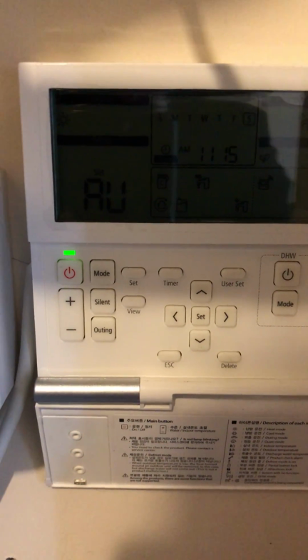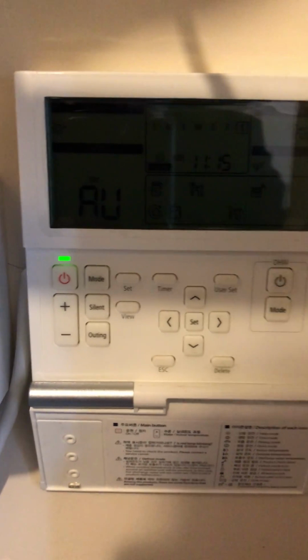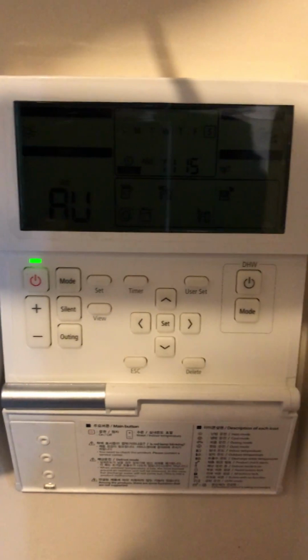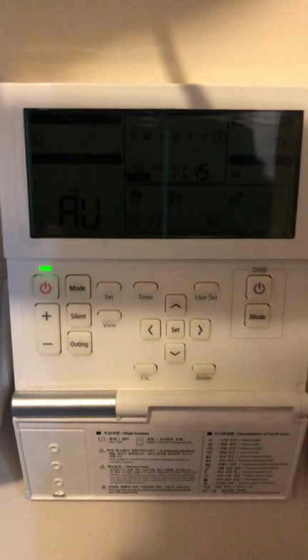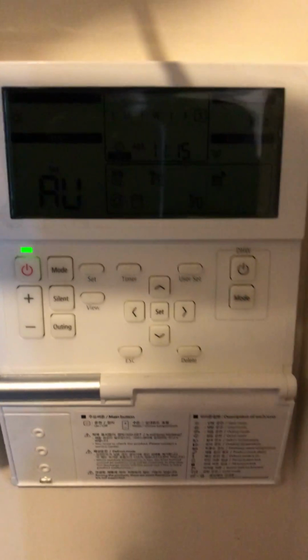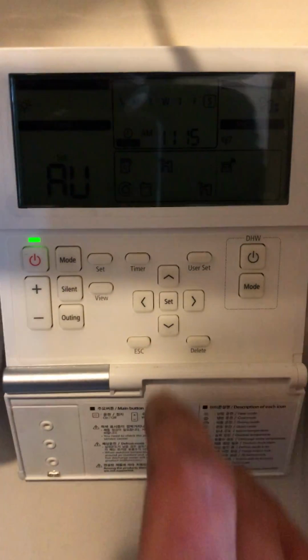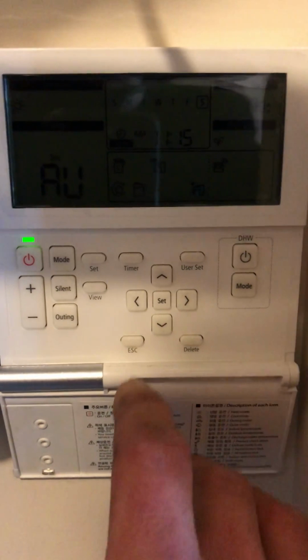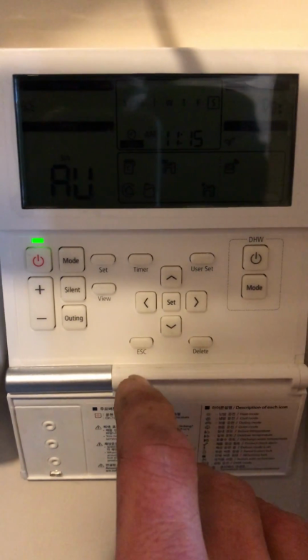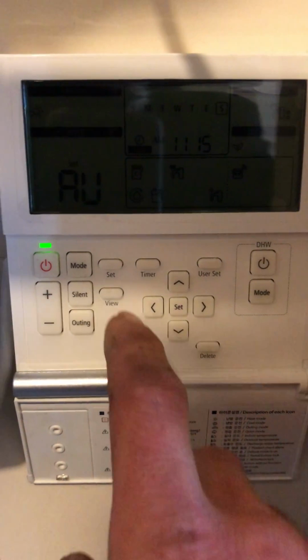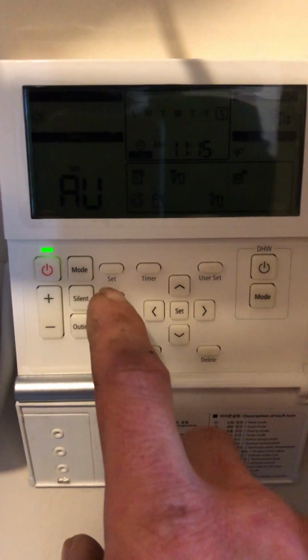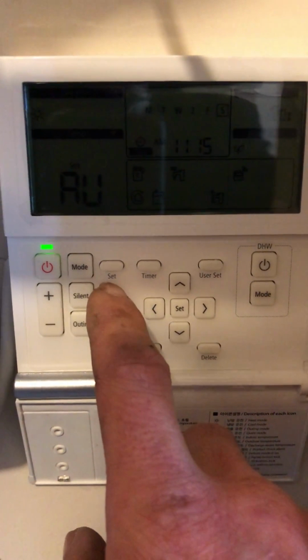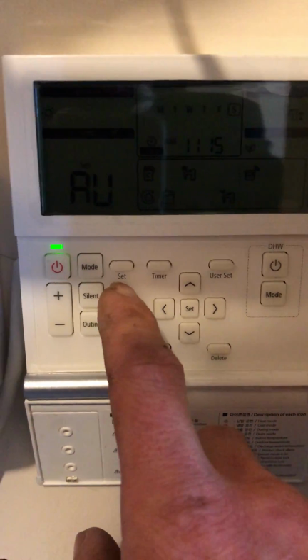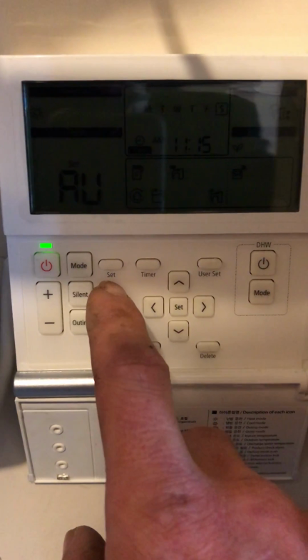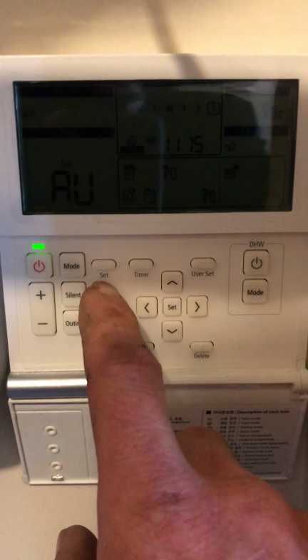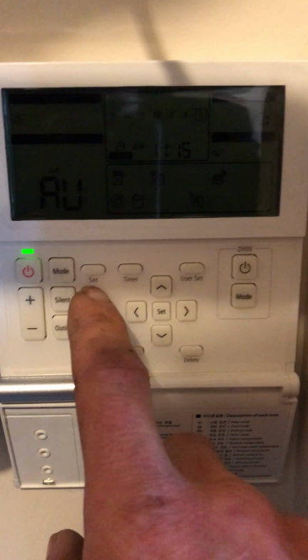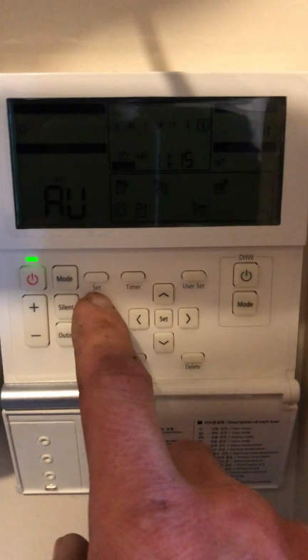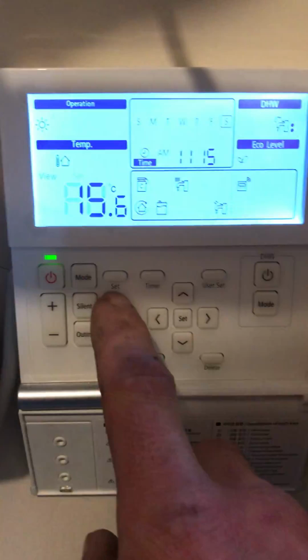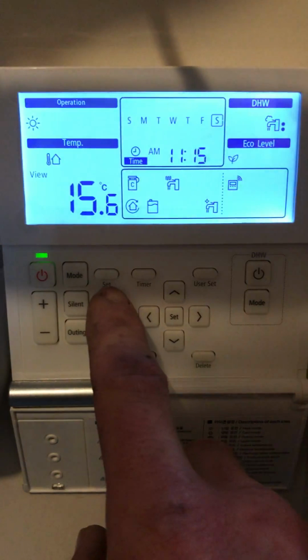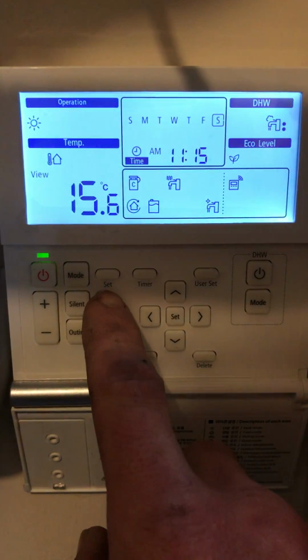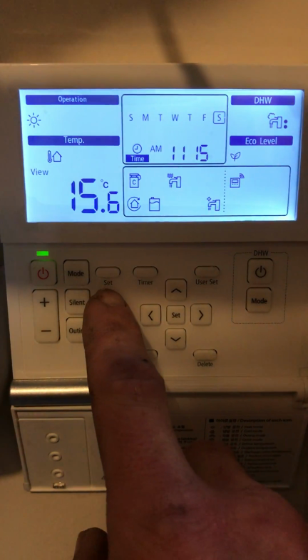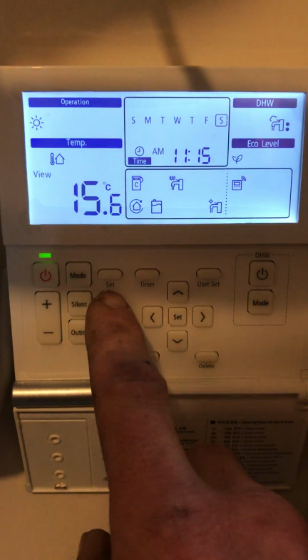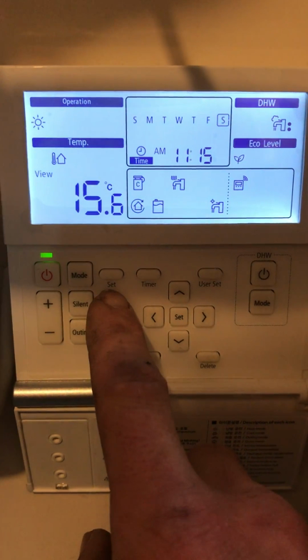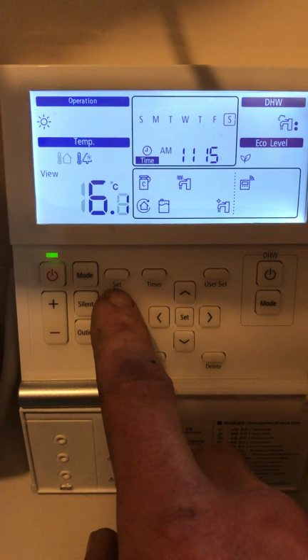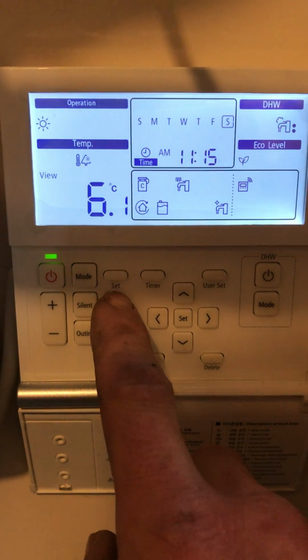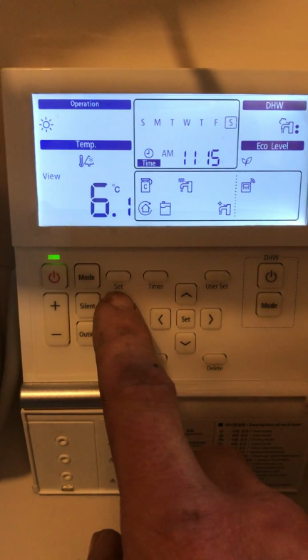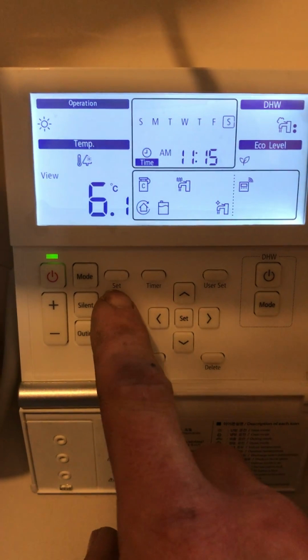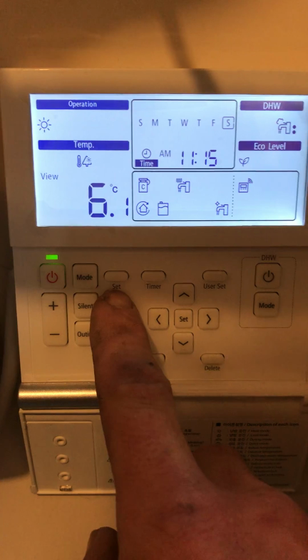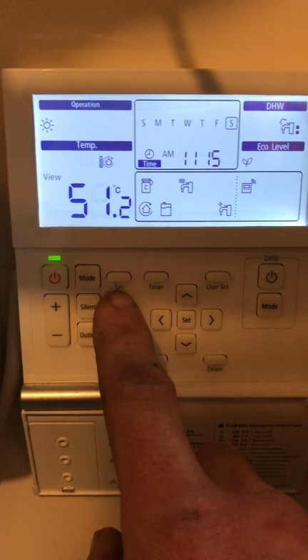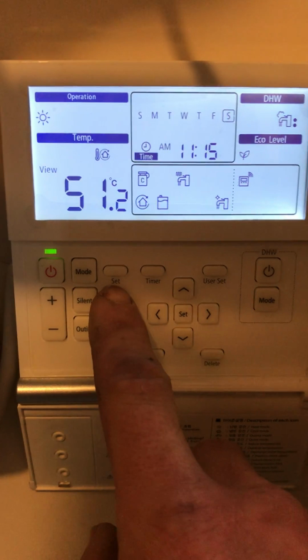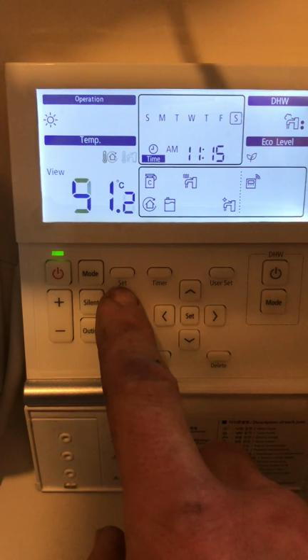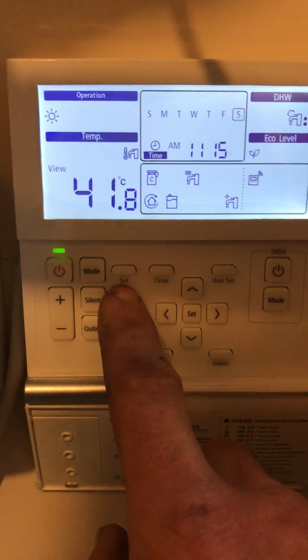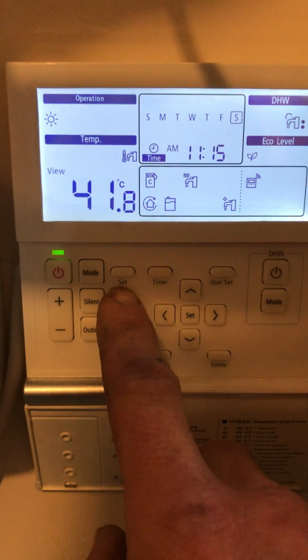This is what a standard Gen 5 Samsung controller looks like. To bring on the backlight we just press the view button, and then that will take us through the various different temperature settings of the system.